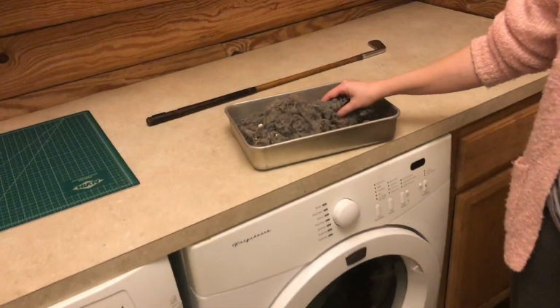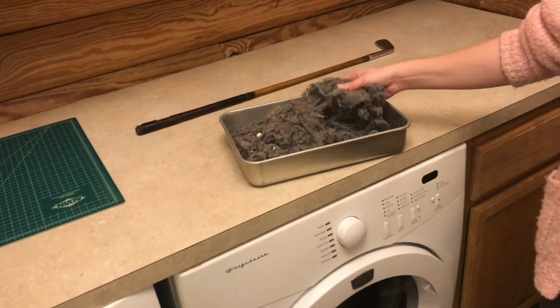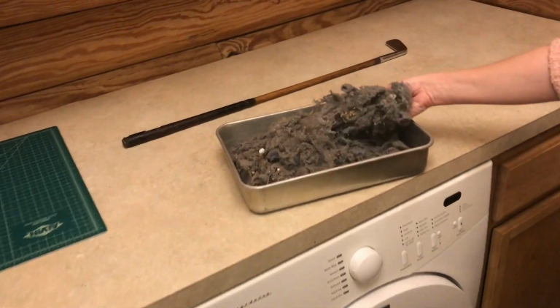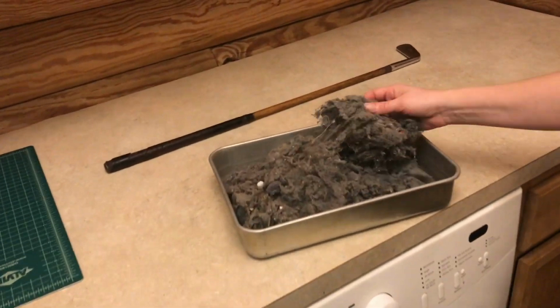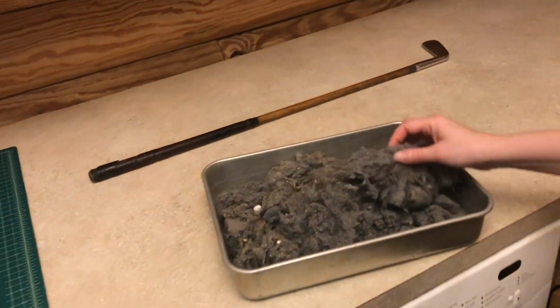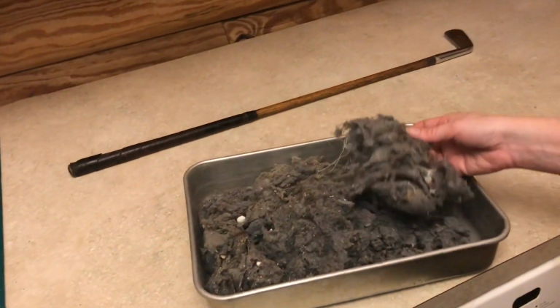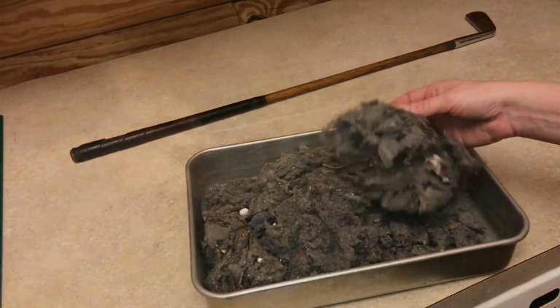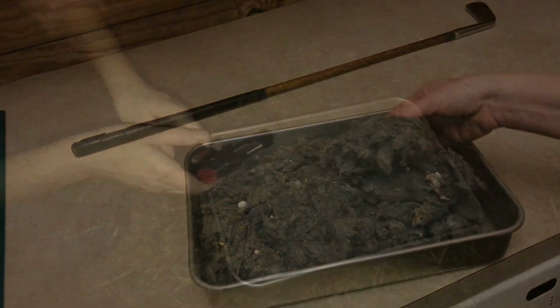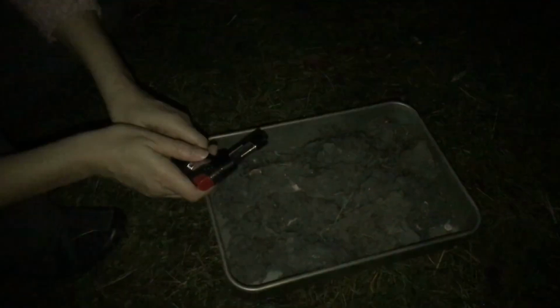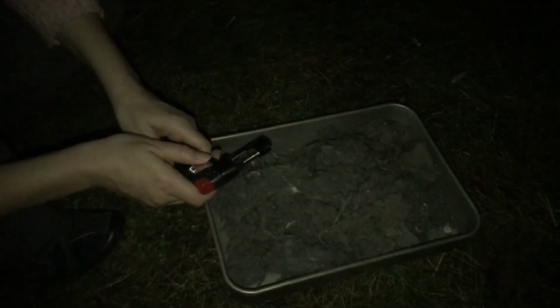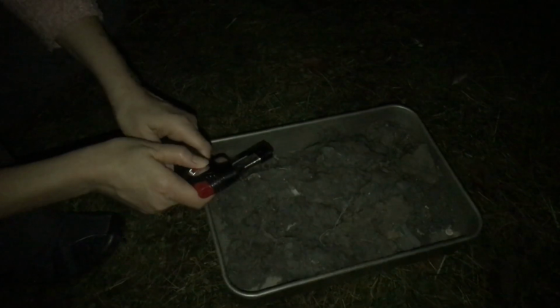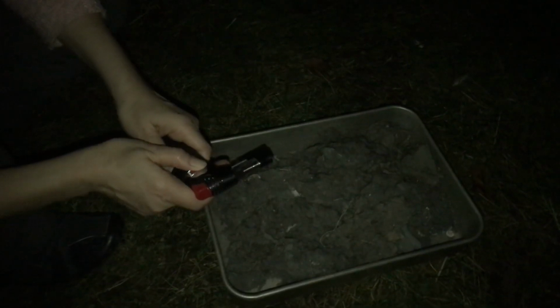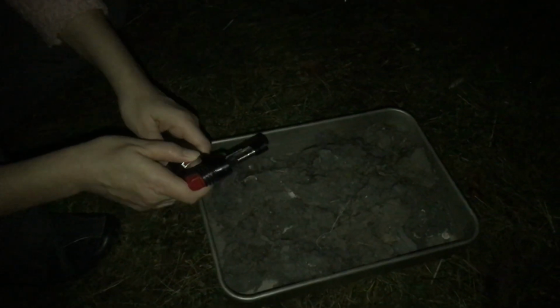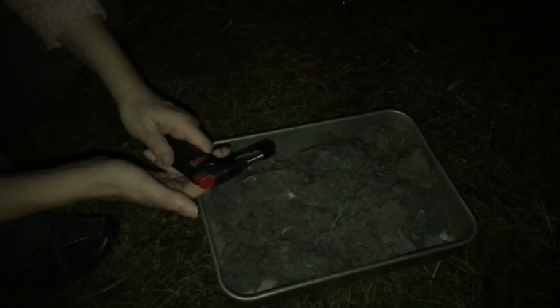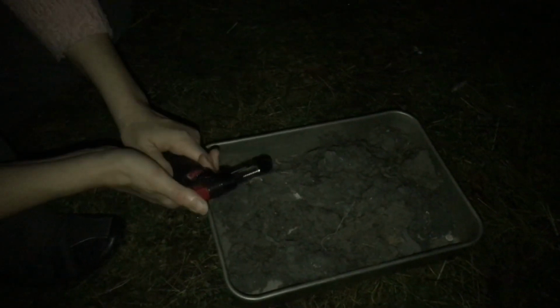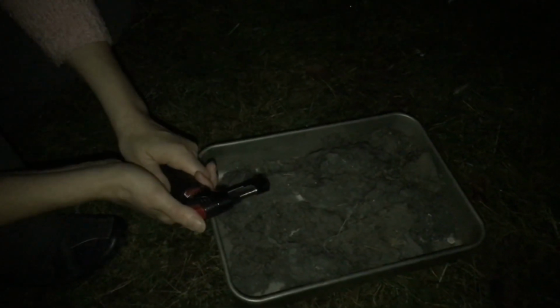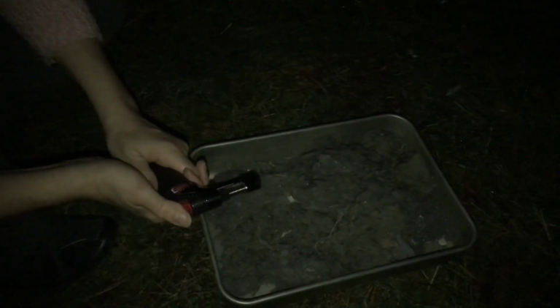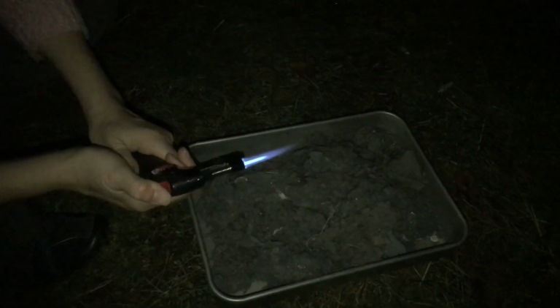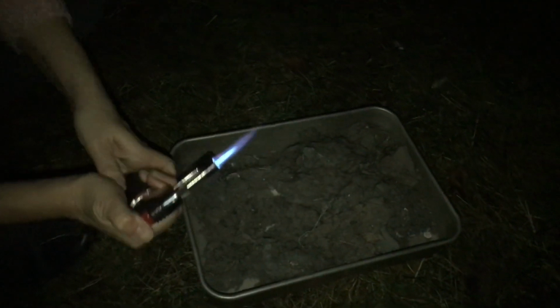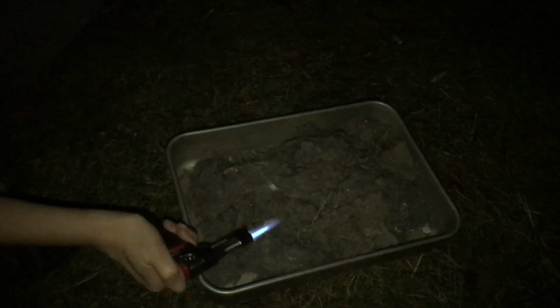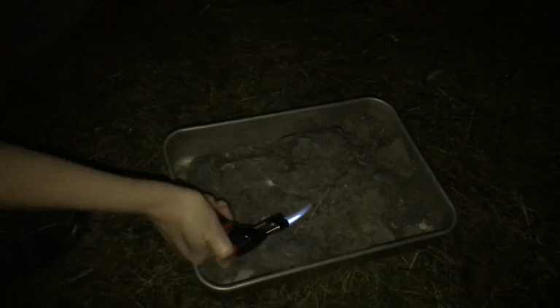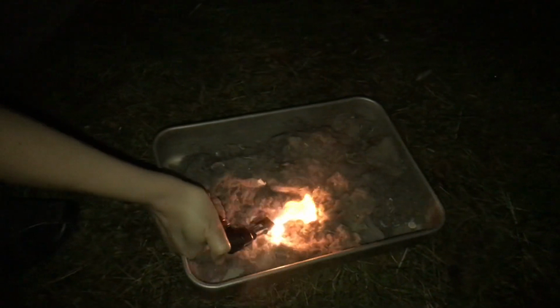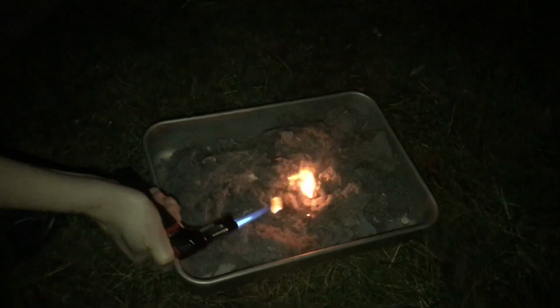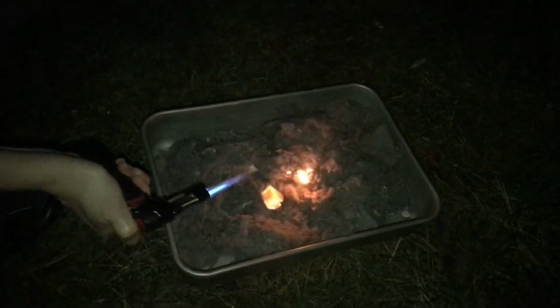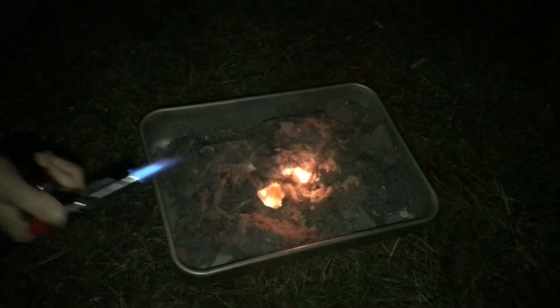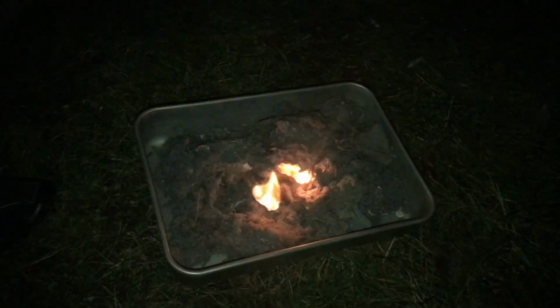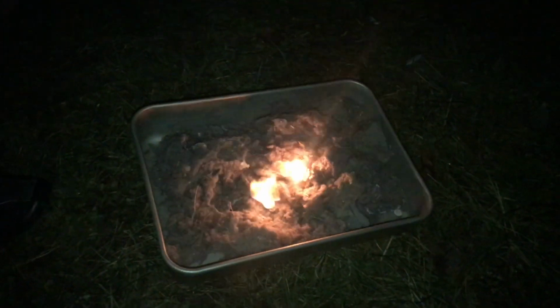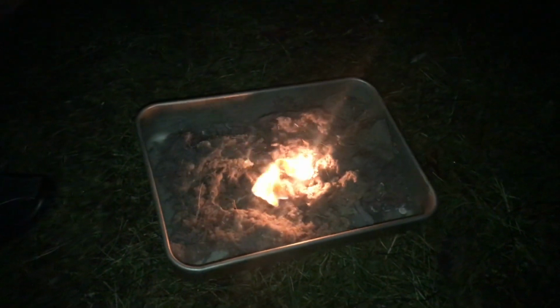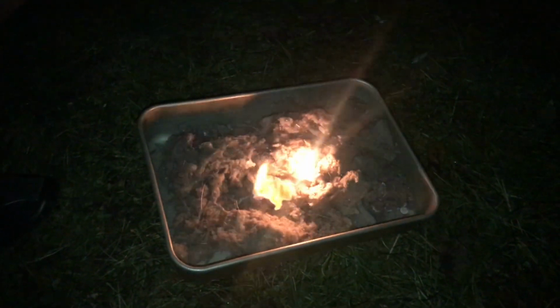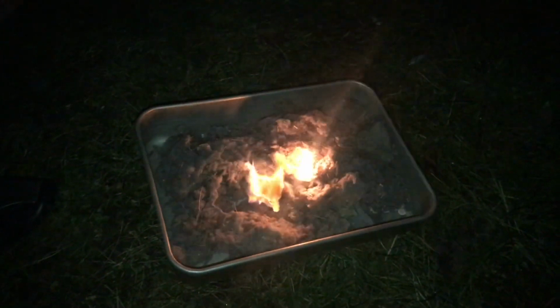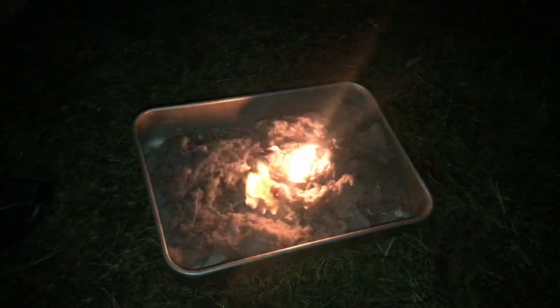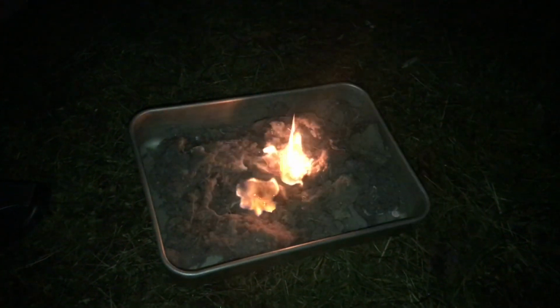Let's go ahead and take this outside and strike it up. Talk about fine tinder, it's not going to take much here. So you can just imagine if this stuff was still in your ductwork, then imagine if a few sparks hit it. It really doesn't take much to get it going, does it?